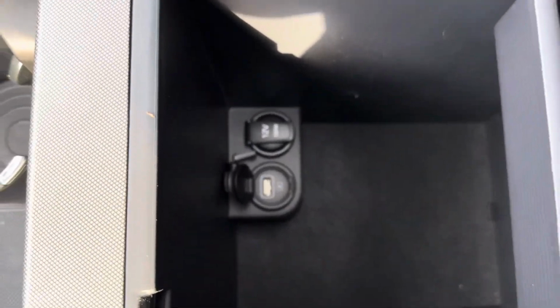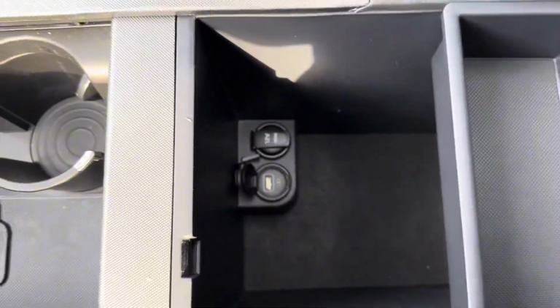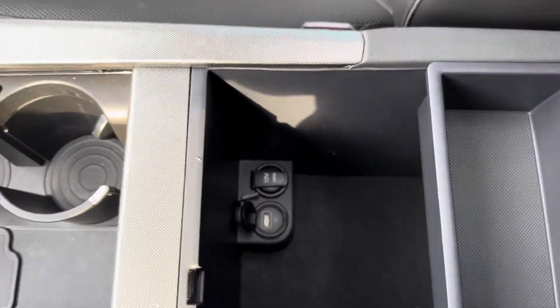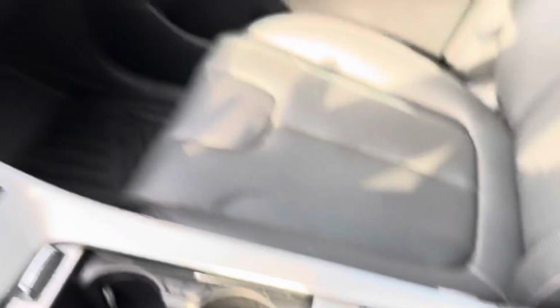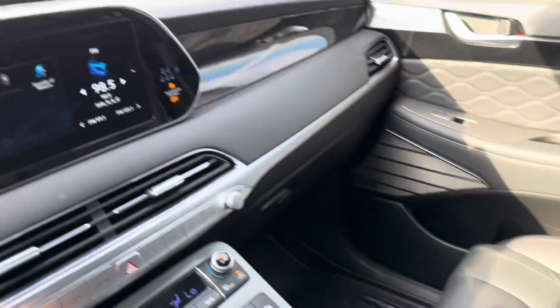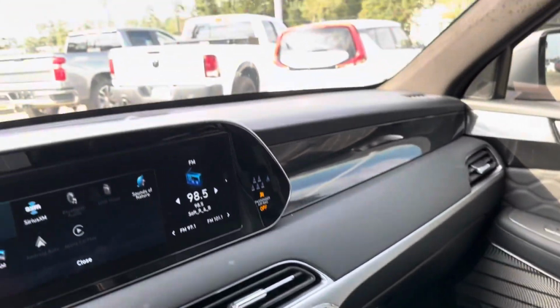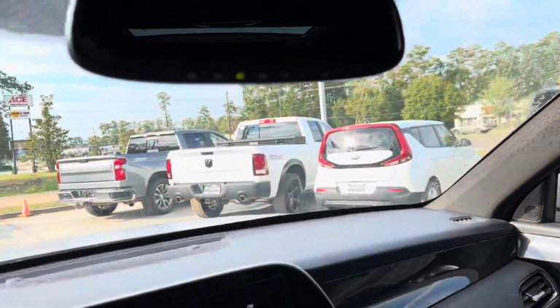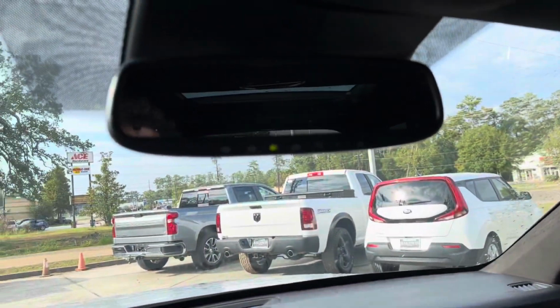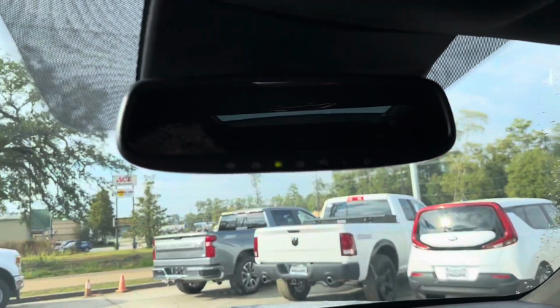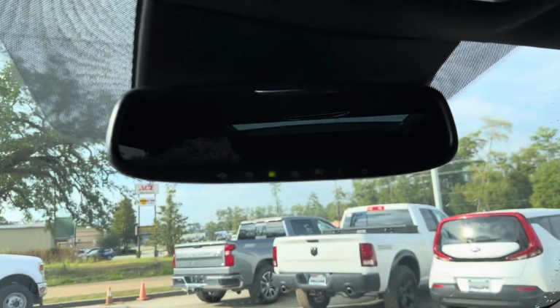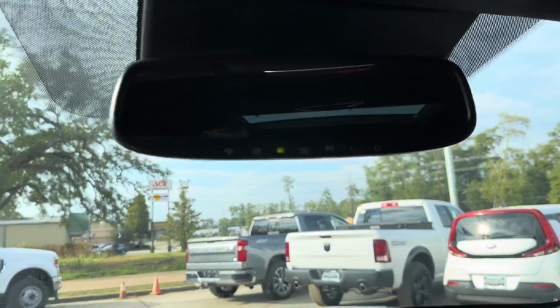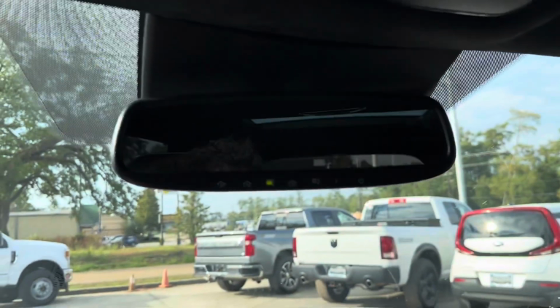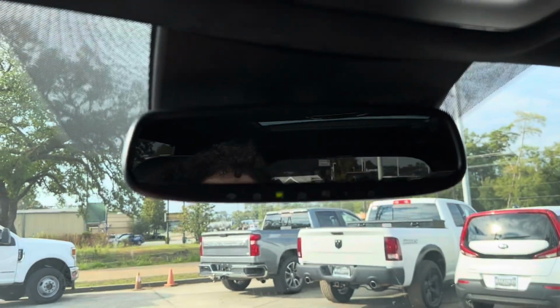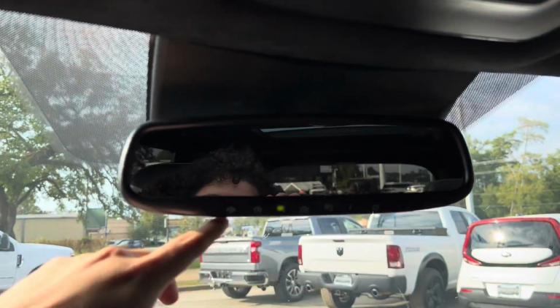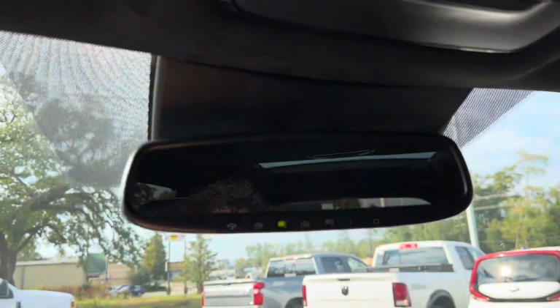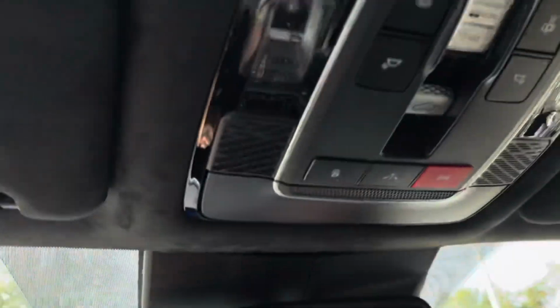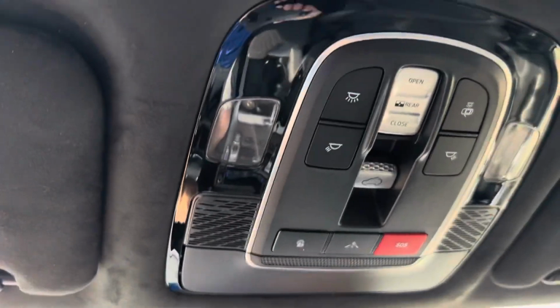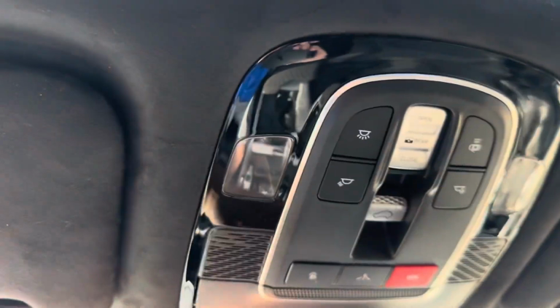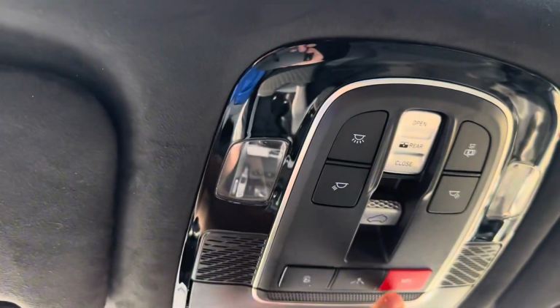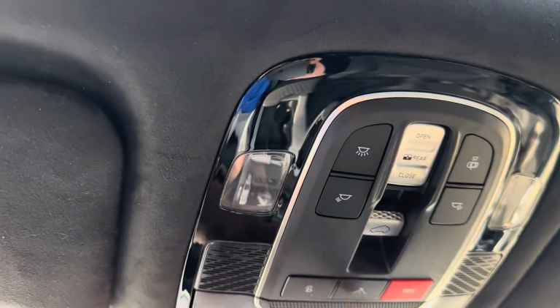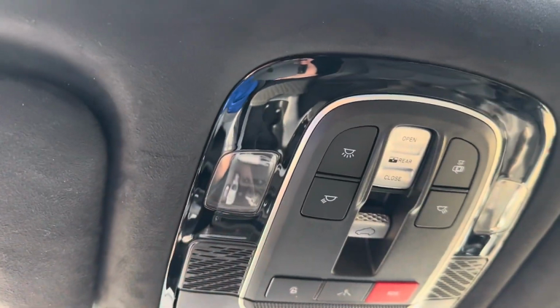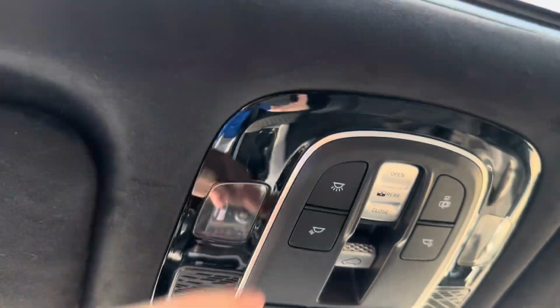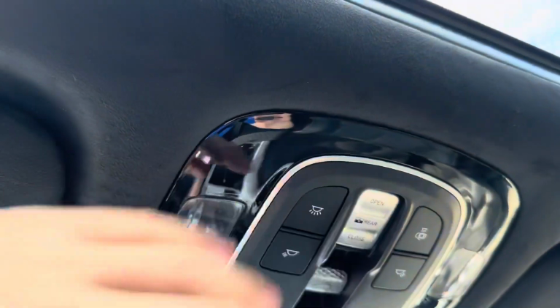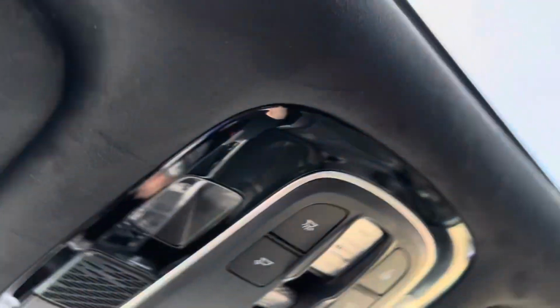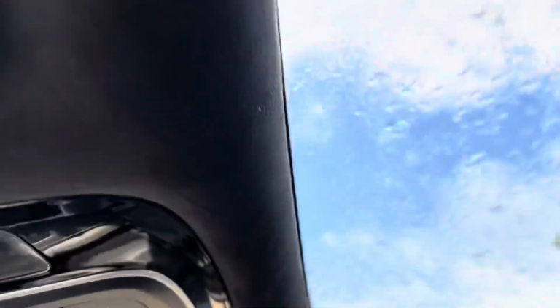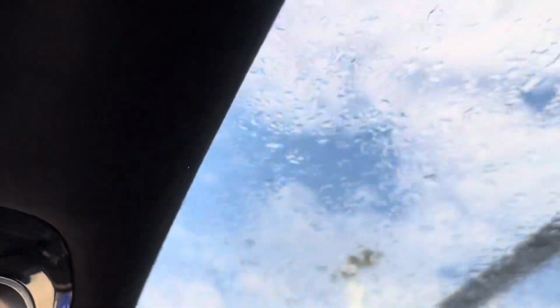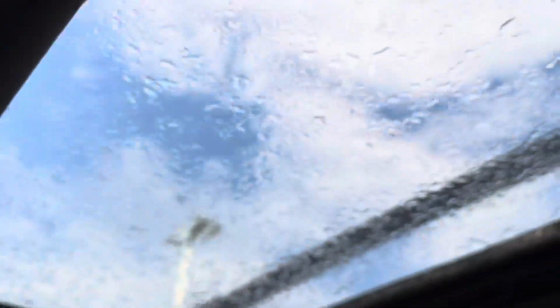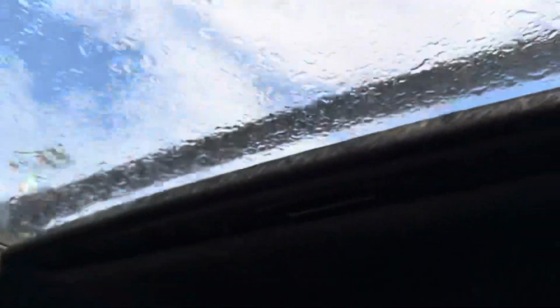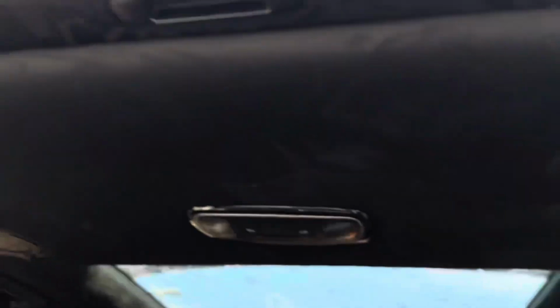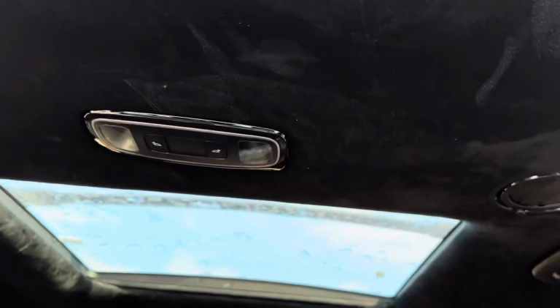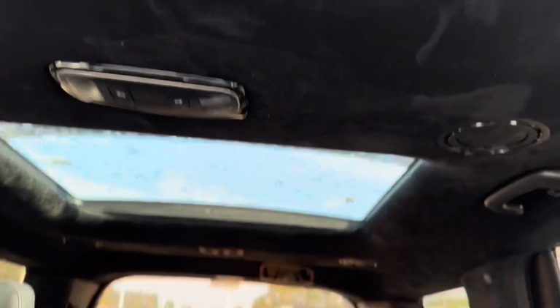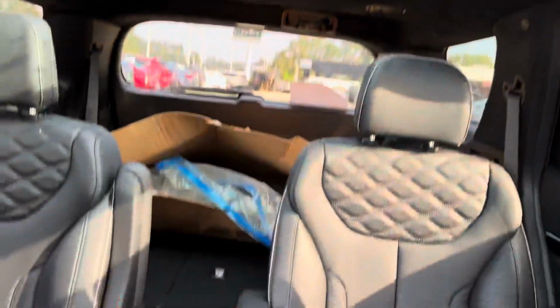If we look up, we see that we have a HomeLink rear view mirror which can be paired with up to three different garage doors. We also have our SOS button and navigation button, as well as the controls for our sunroof — we have two of those in the Palisade.